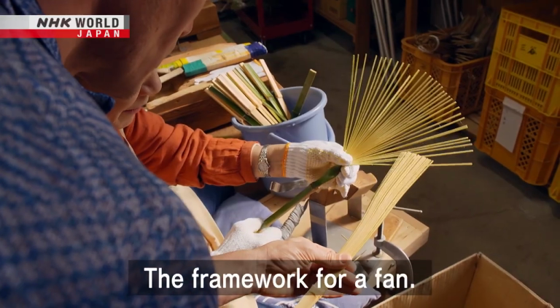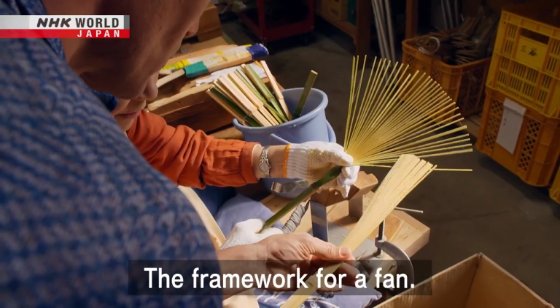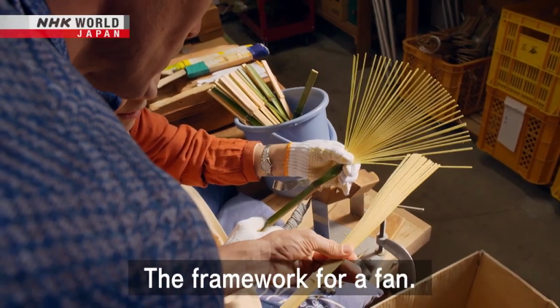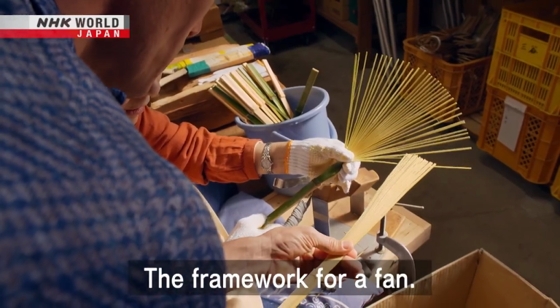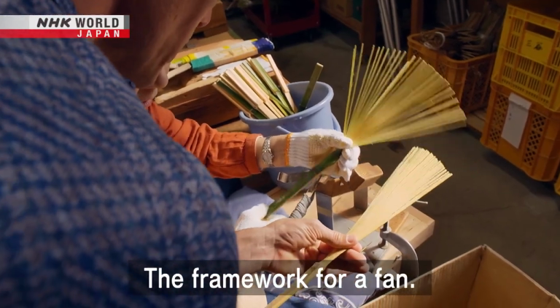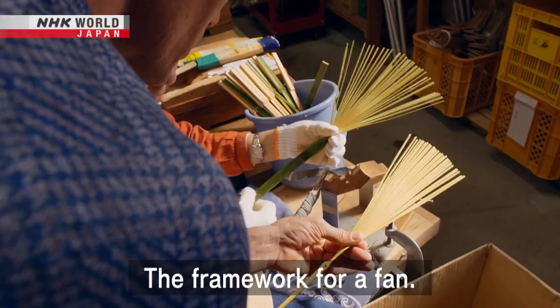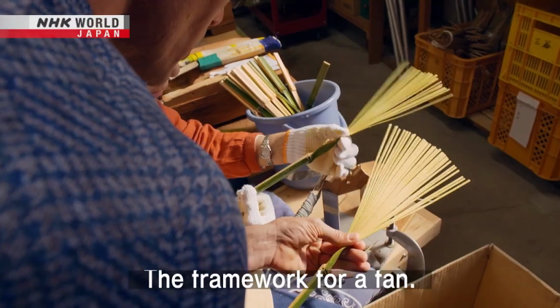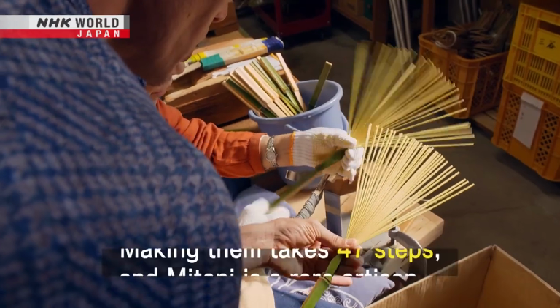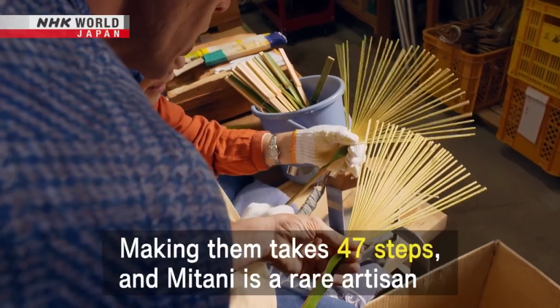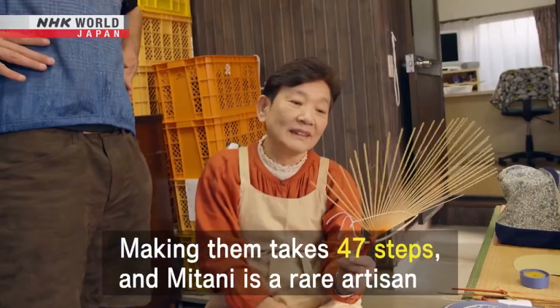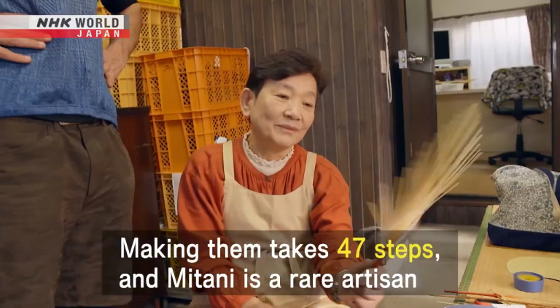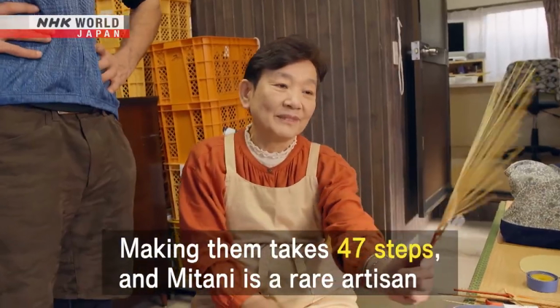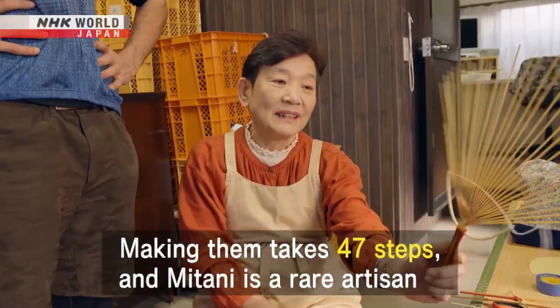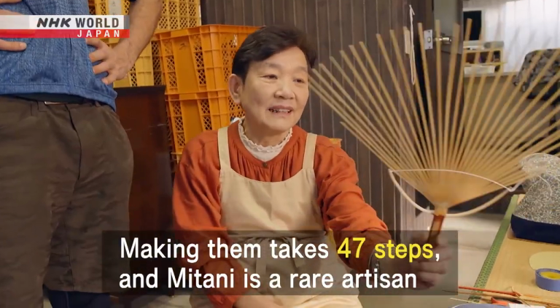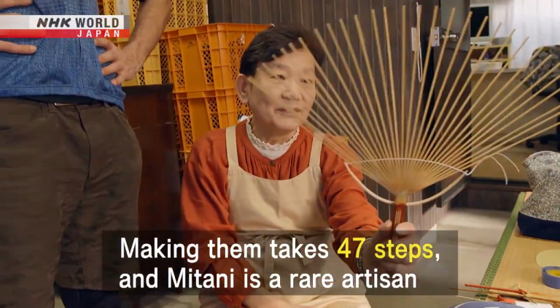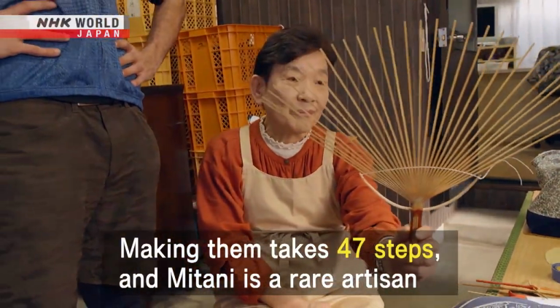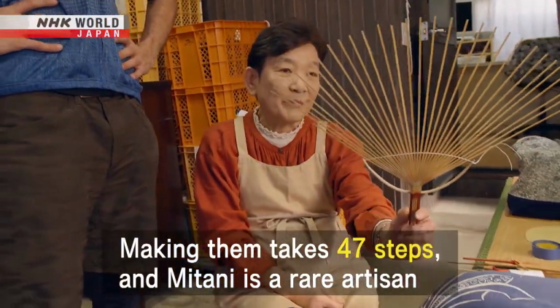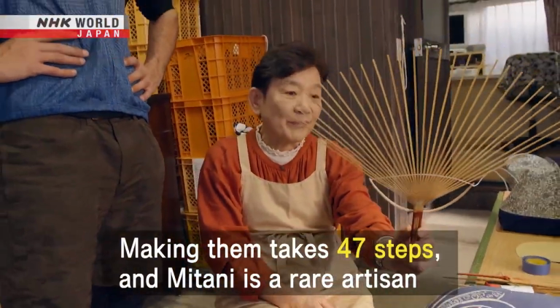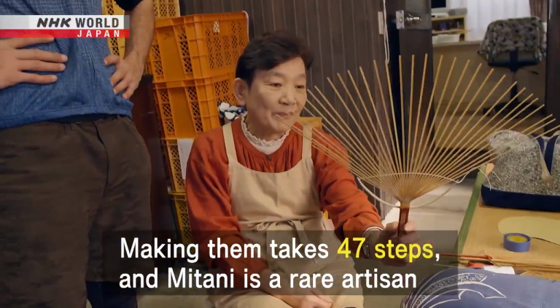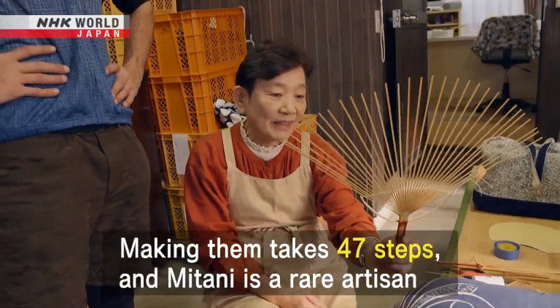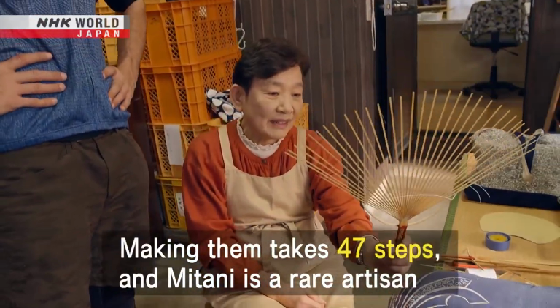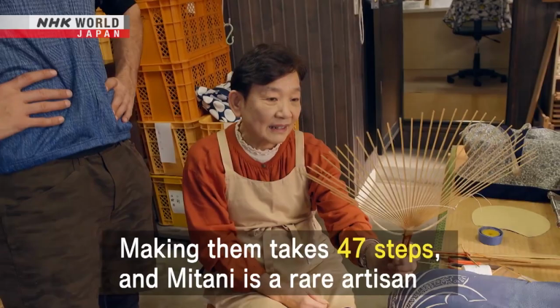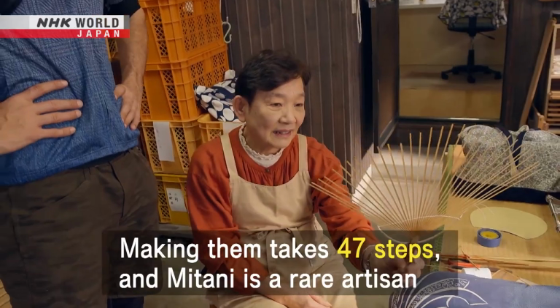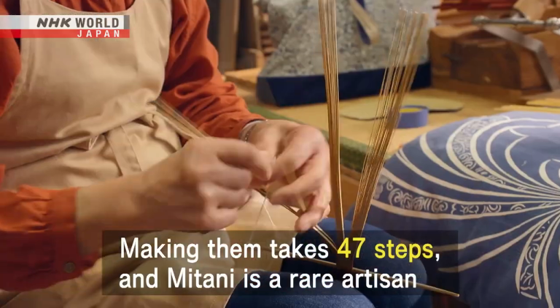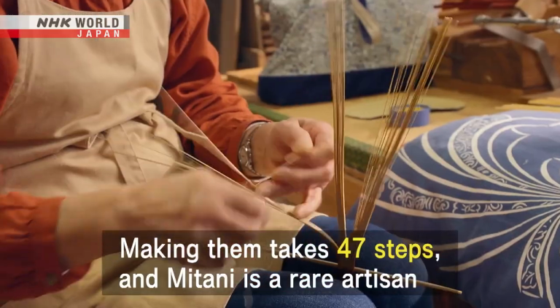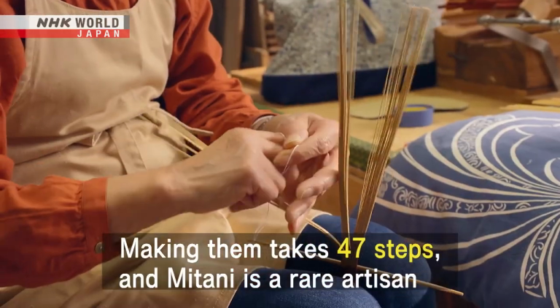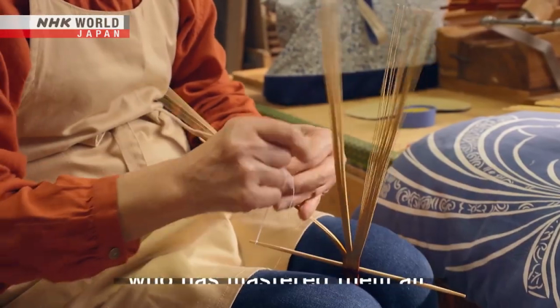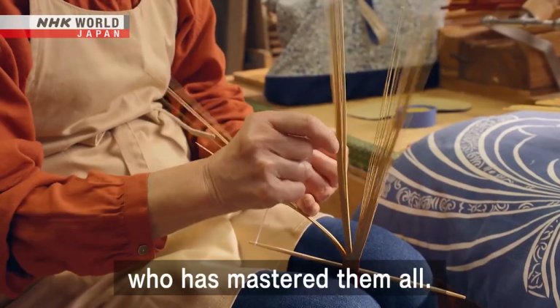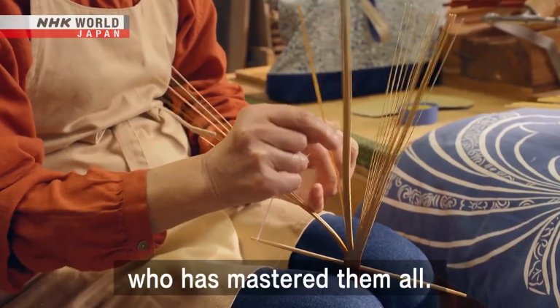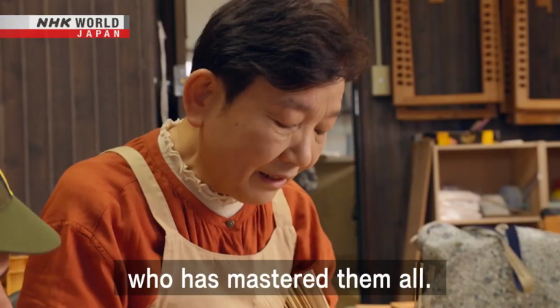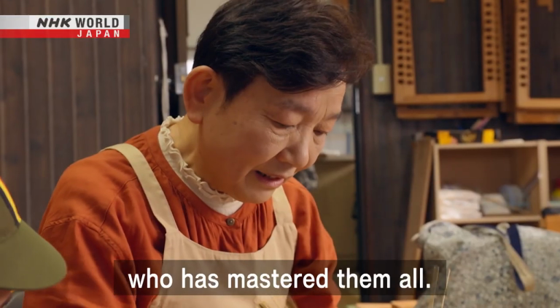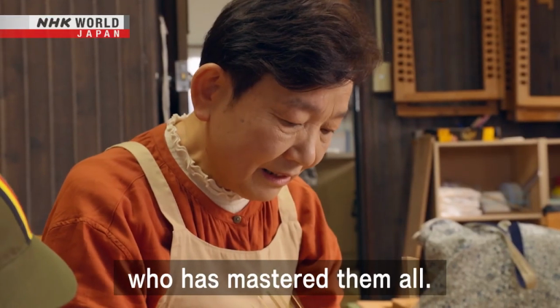The framework for a fan. Making them takes 47 steps, and Mitani is a rare artisan who has mastered them all.